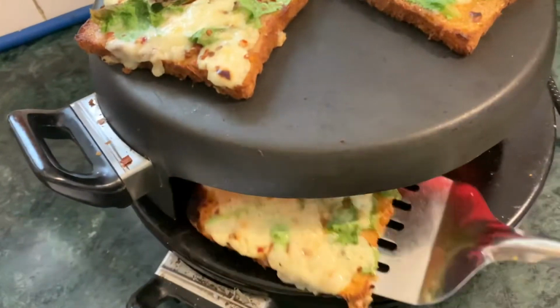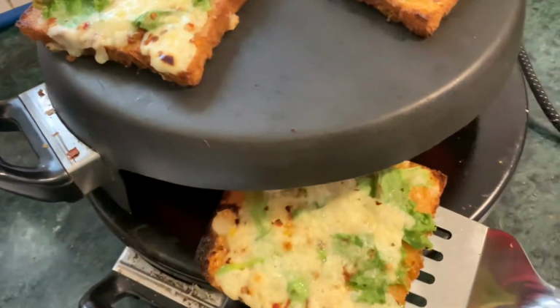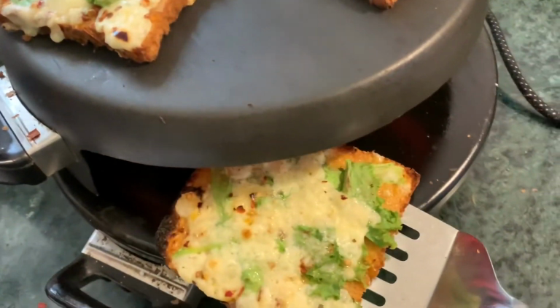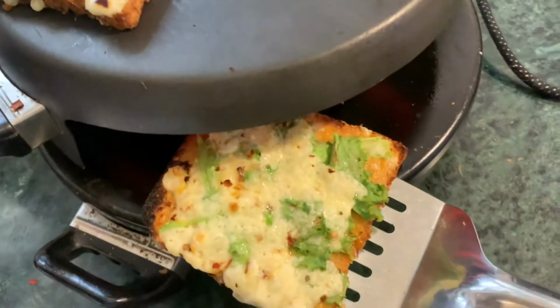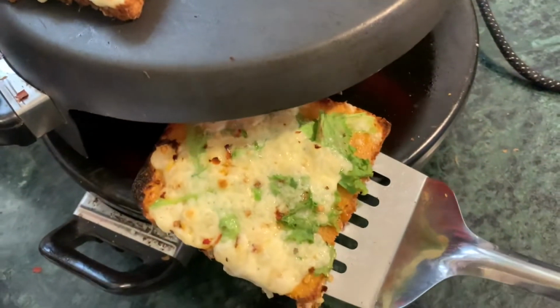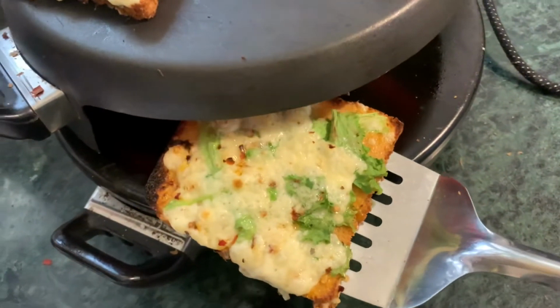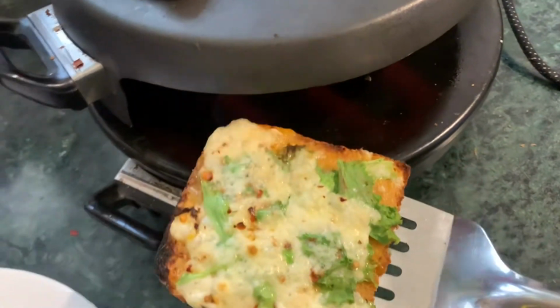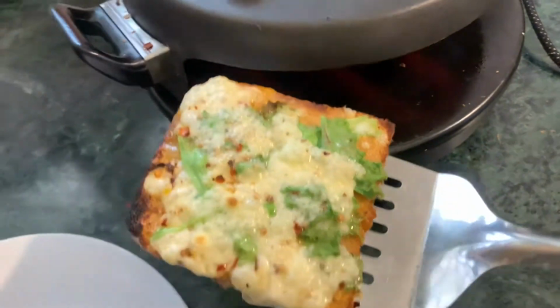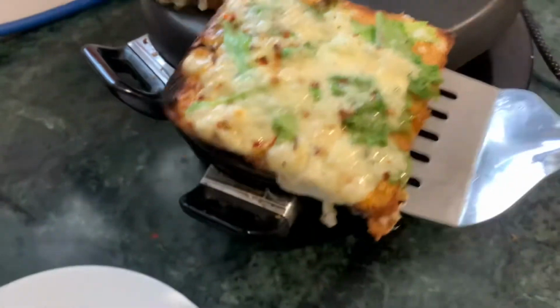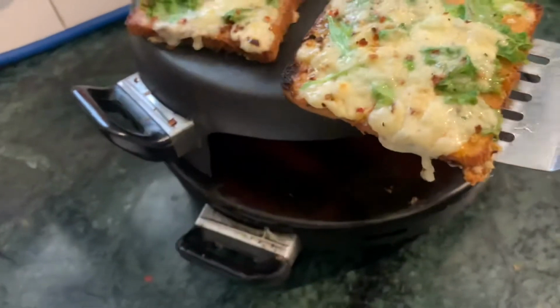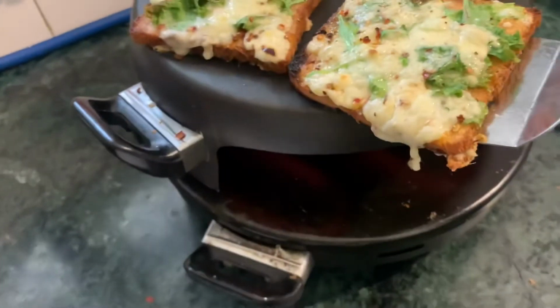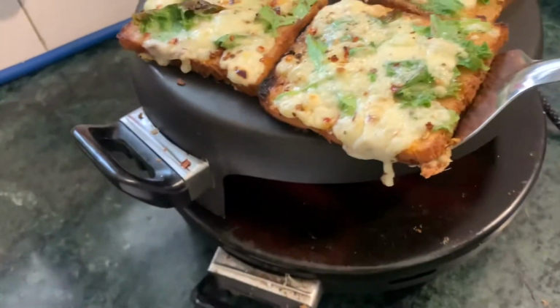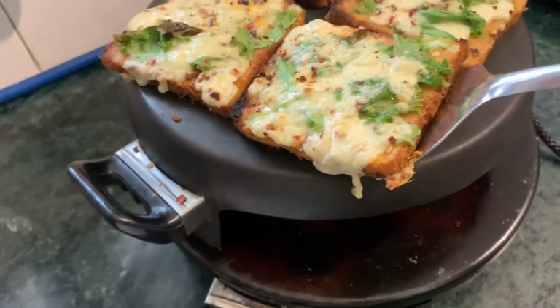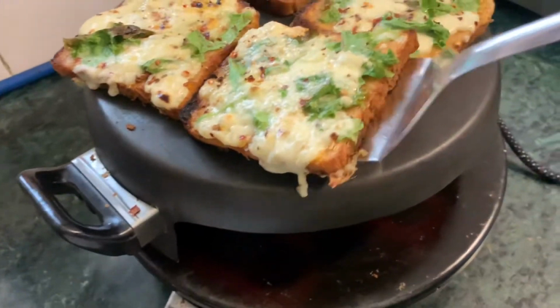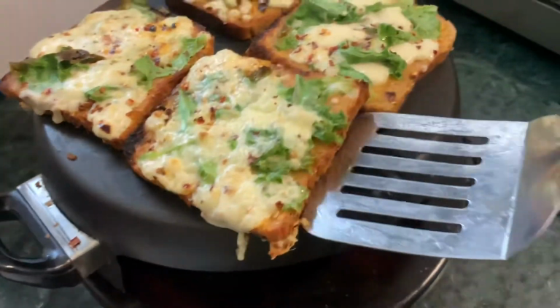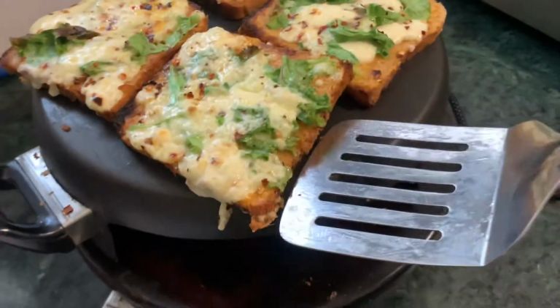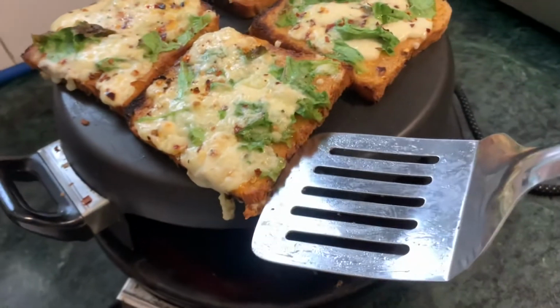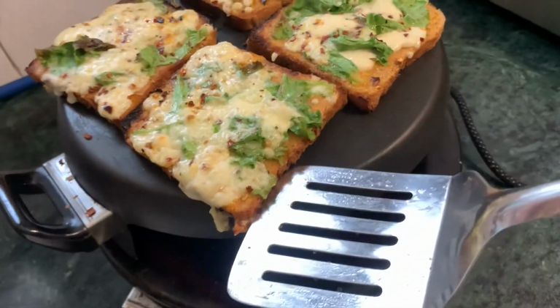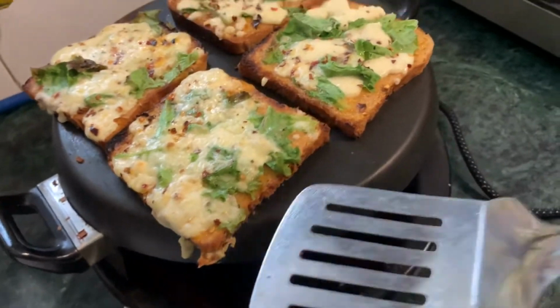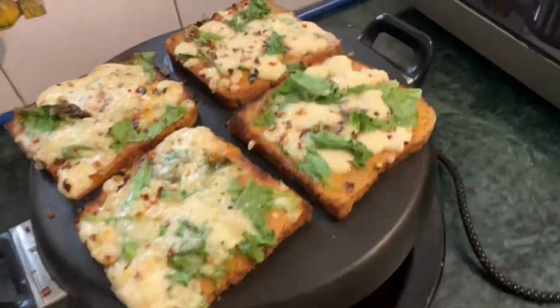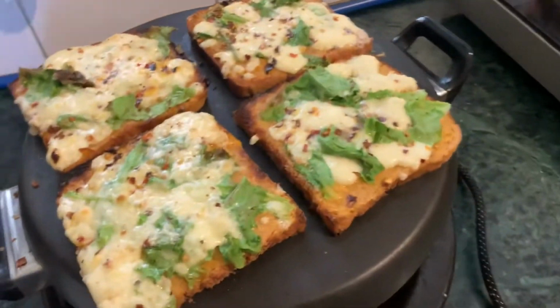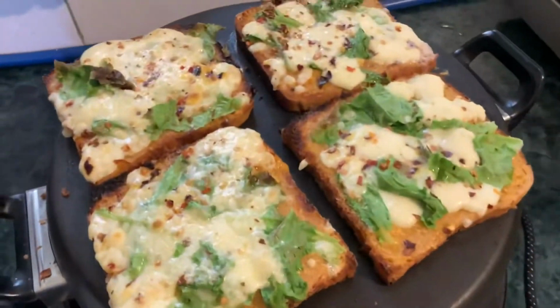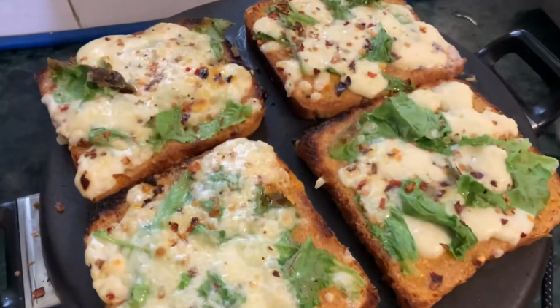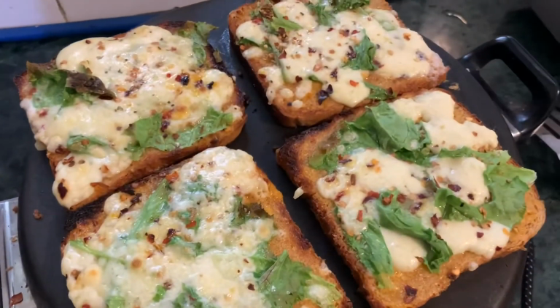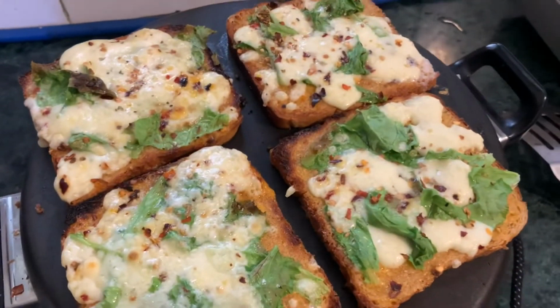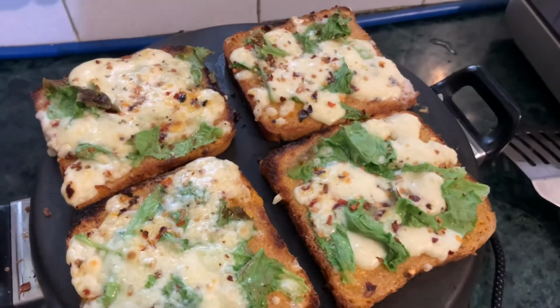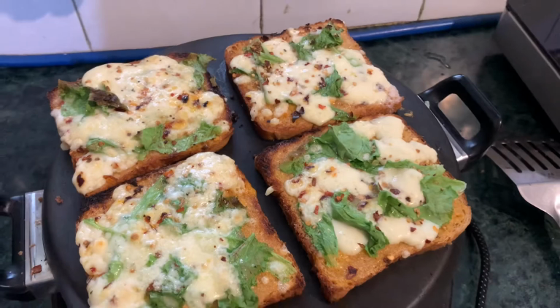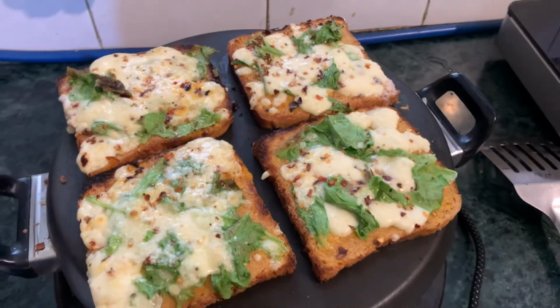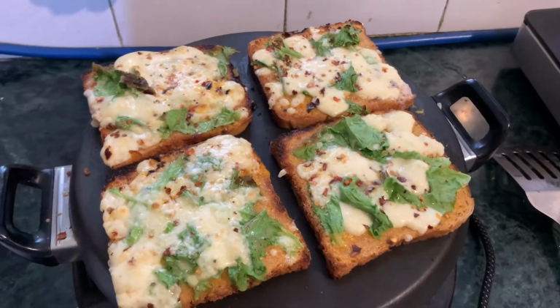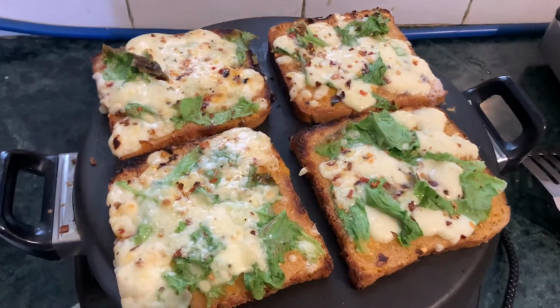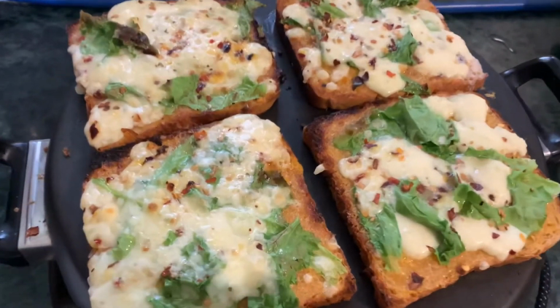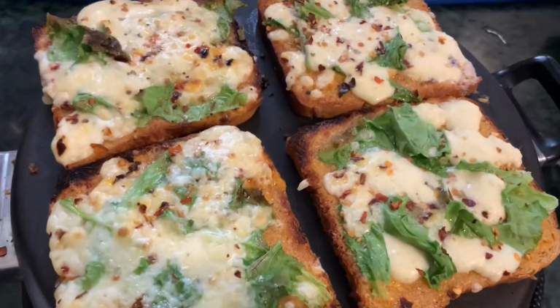The chili cheese toast is almost ready, but we have to make it a little more crispy. We'll shift it upwards and cook it a little more — just a minute or two — and then it's ready.